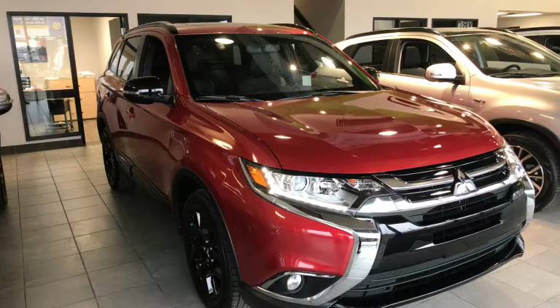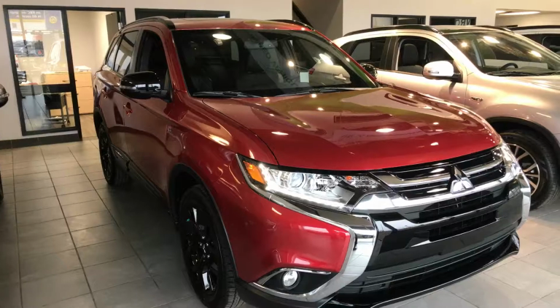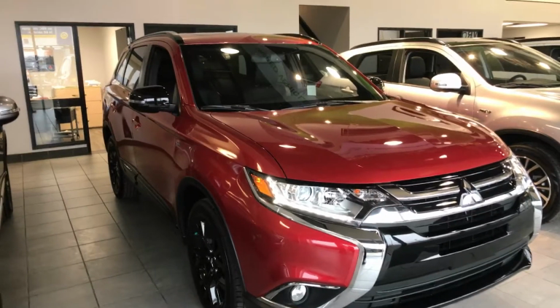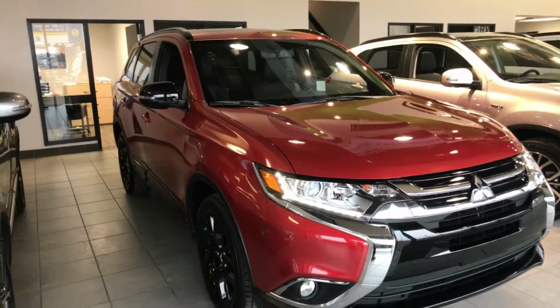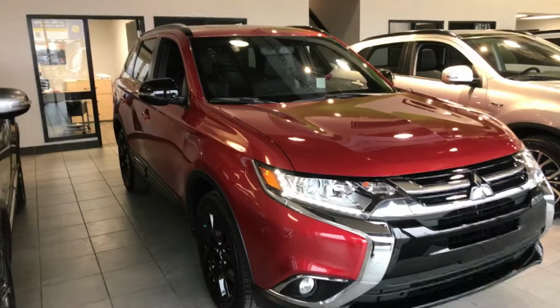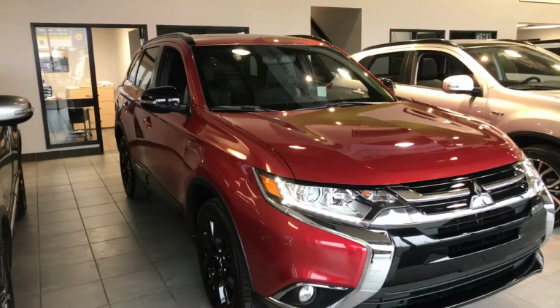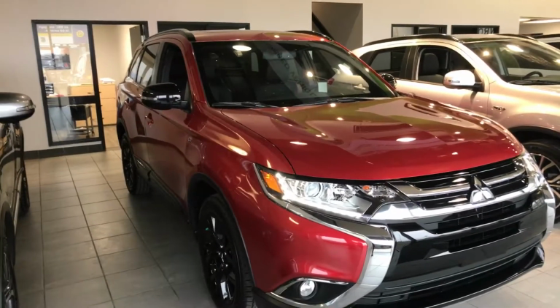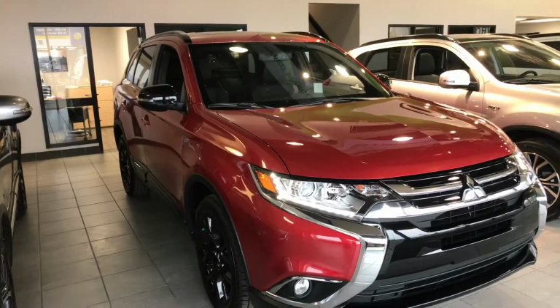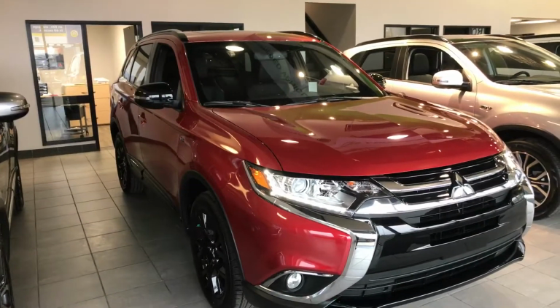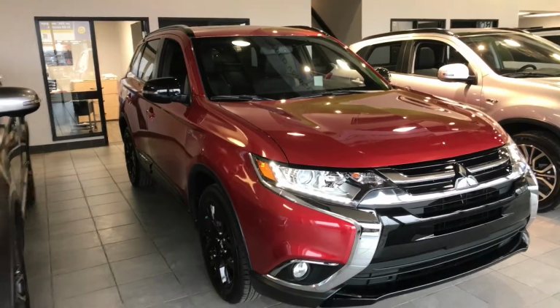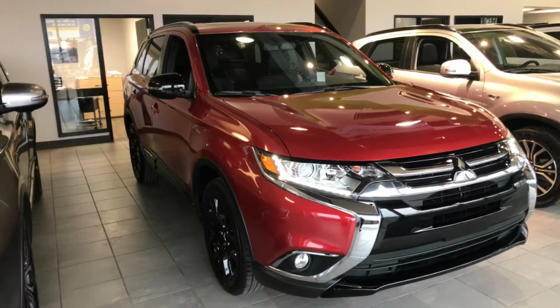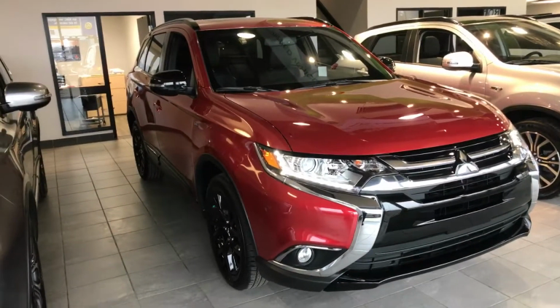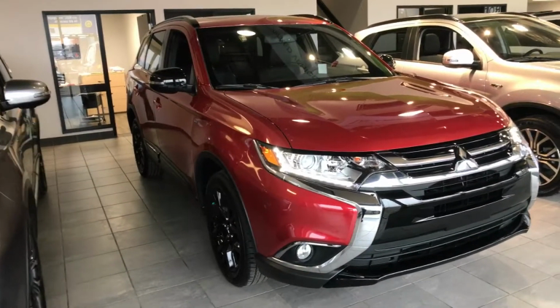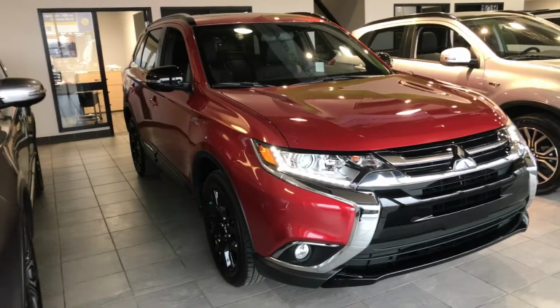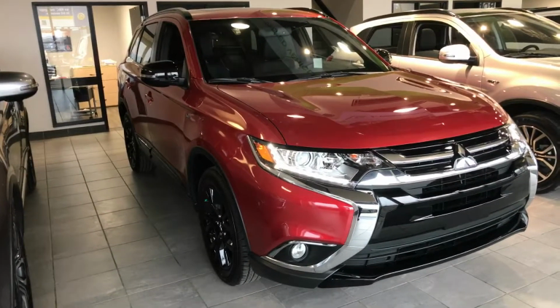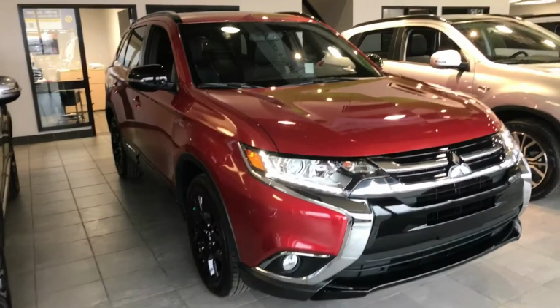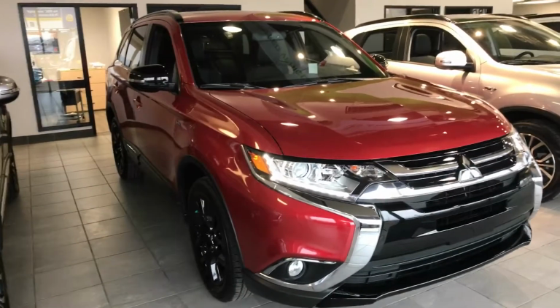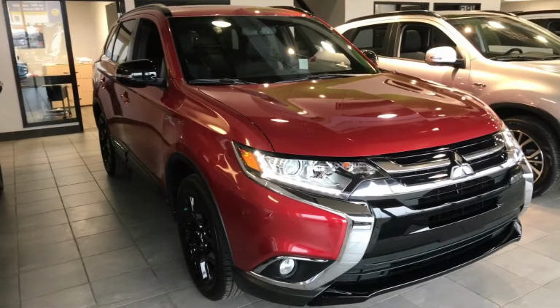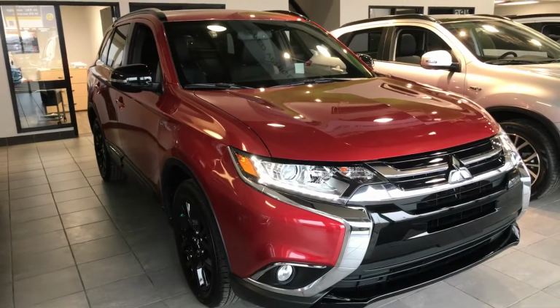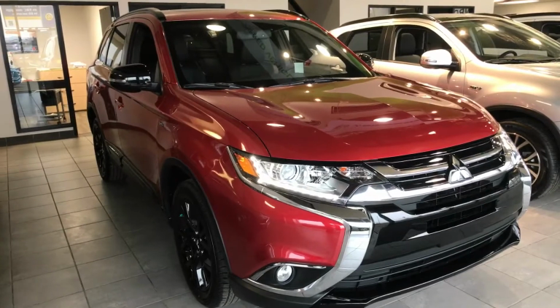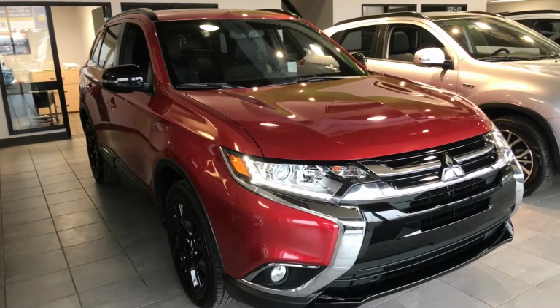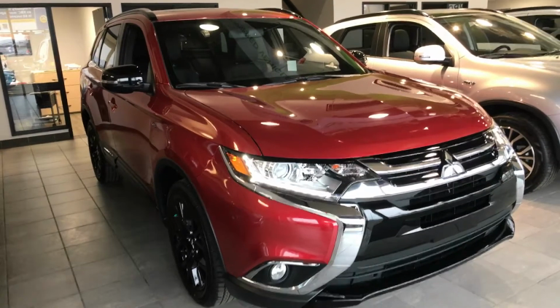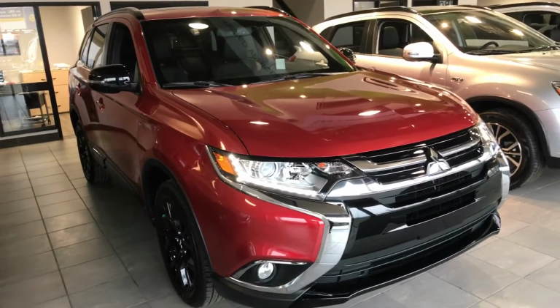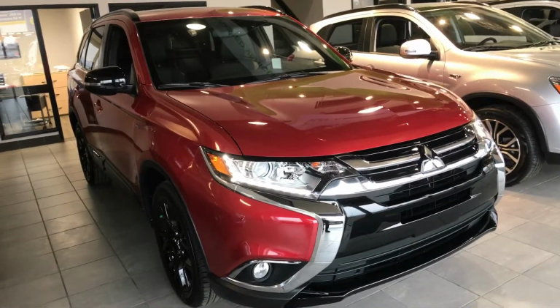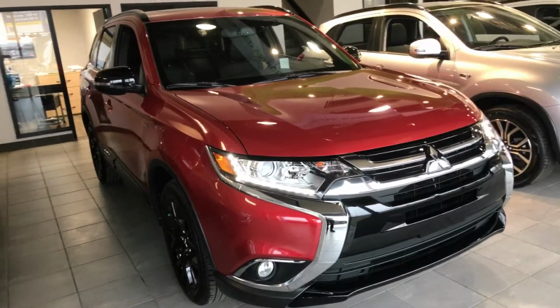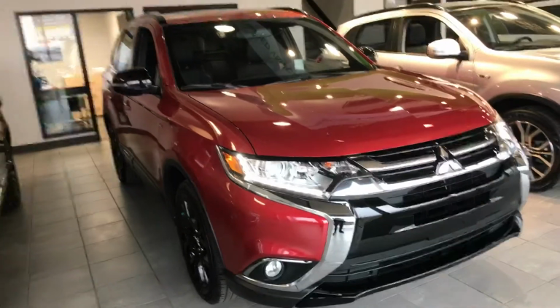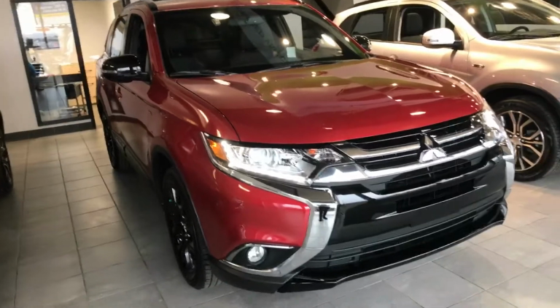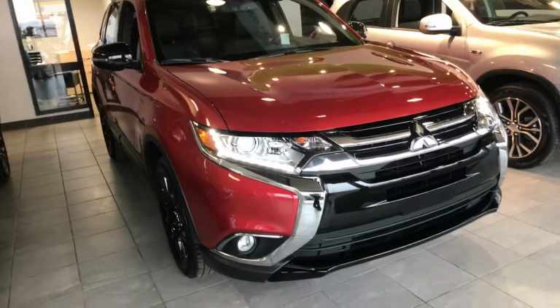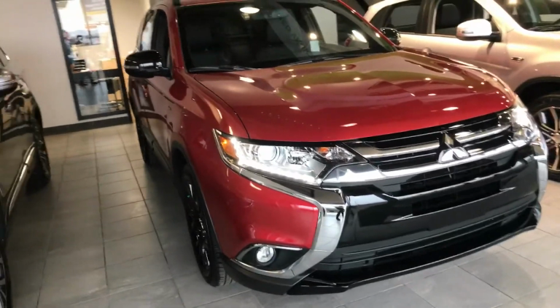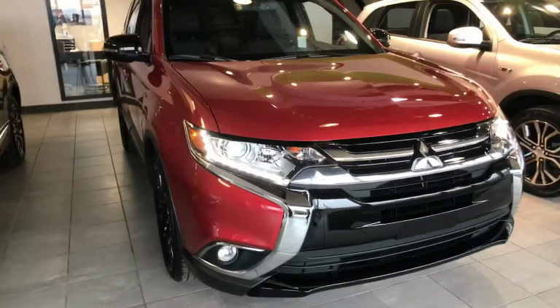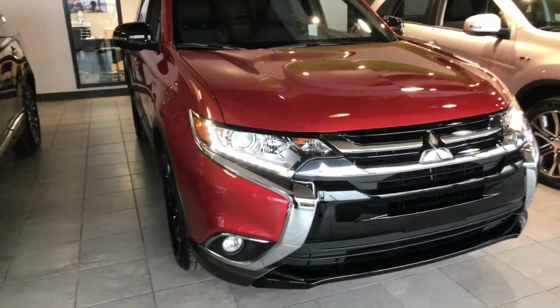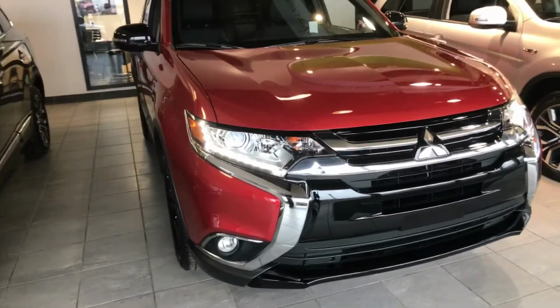Hey Muhammad, this is Dime from Northside Mitsubishi. Here in front of us today we have the Outlander SE Anniversary Edition in a beautiful red.